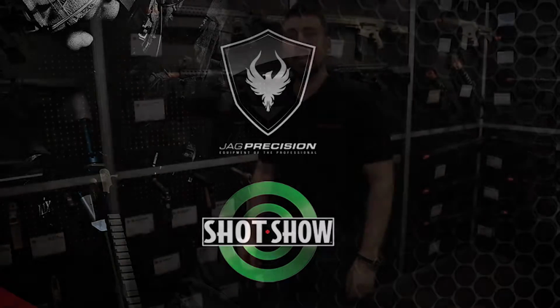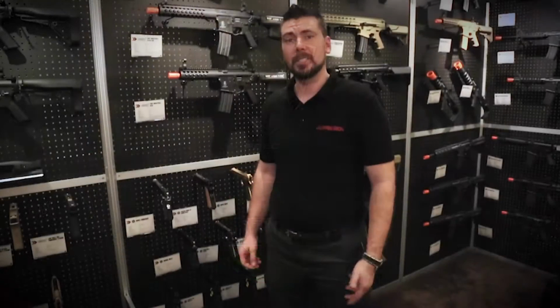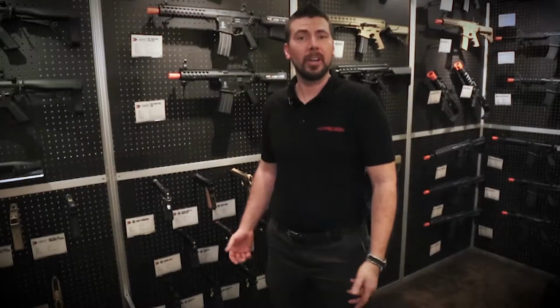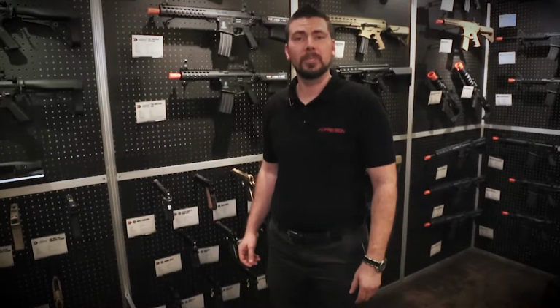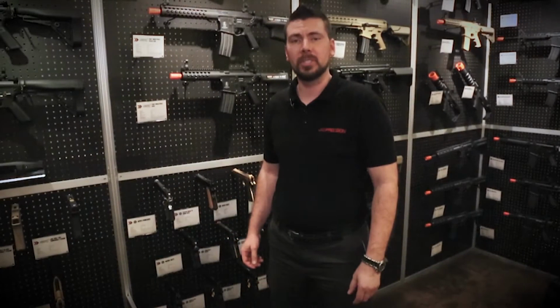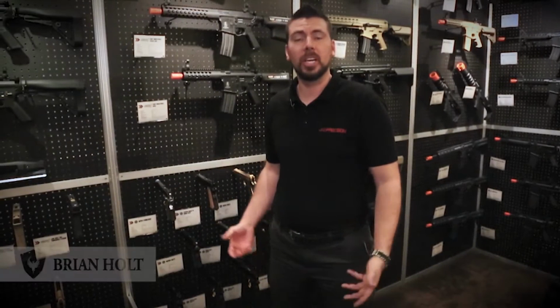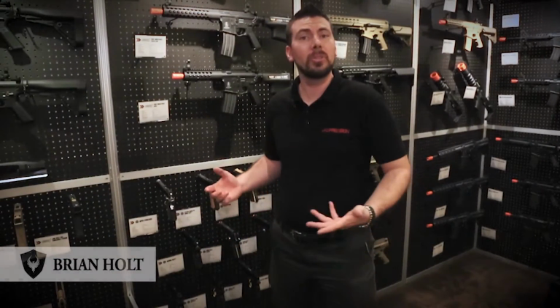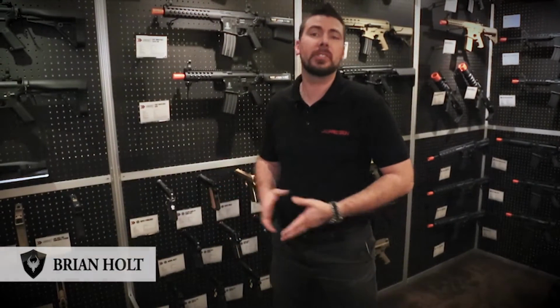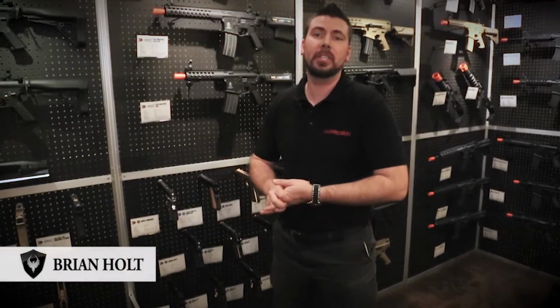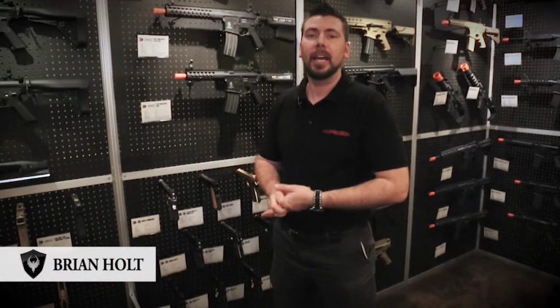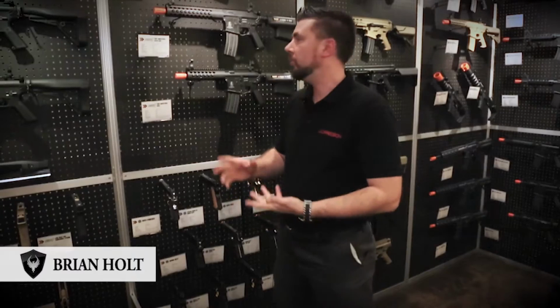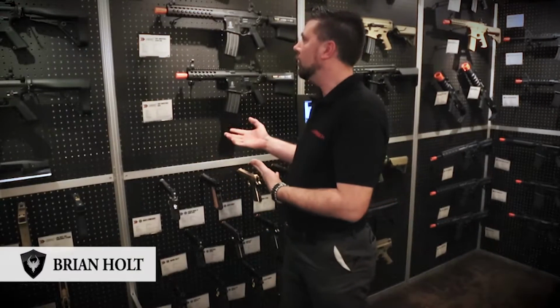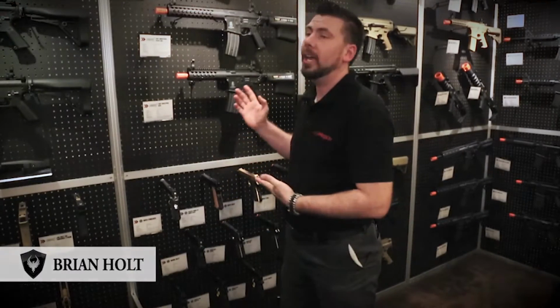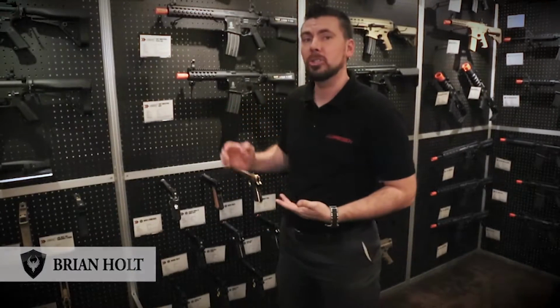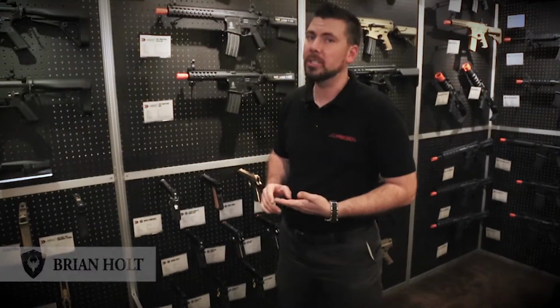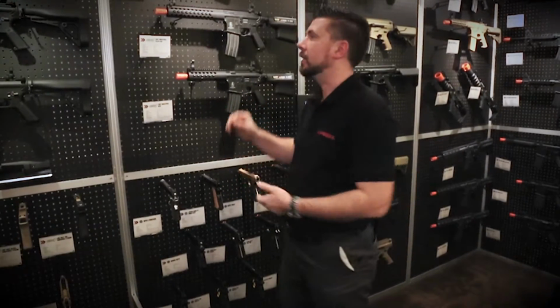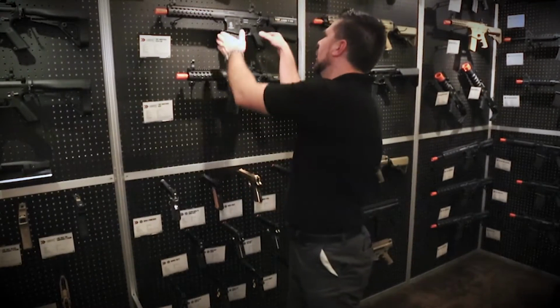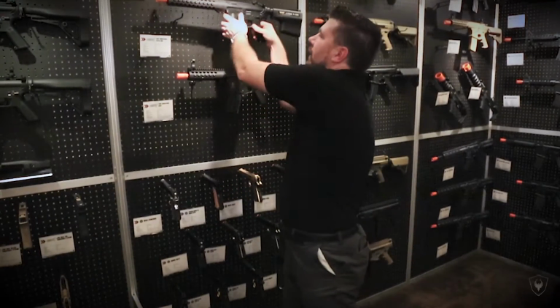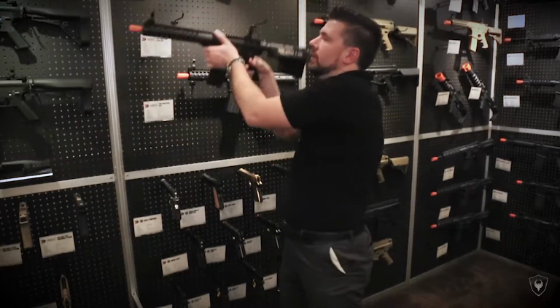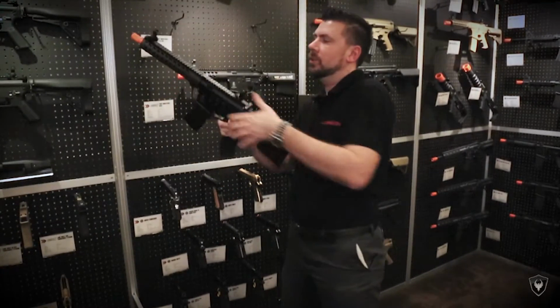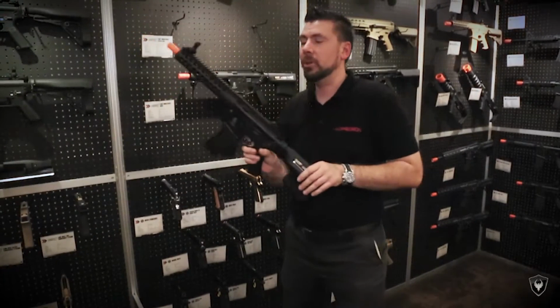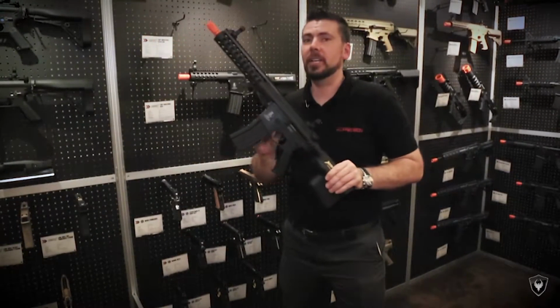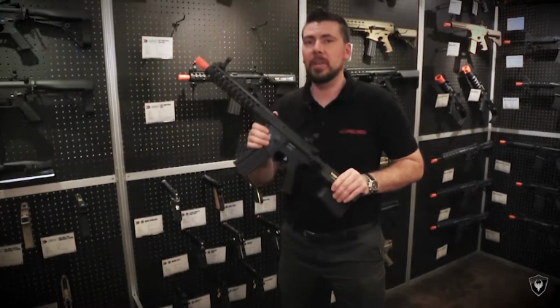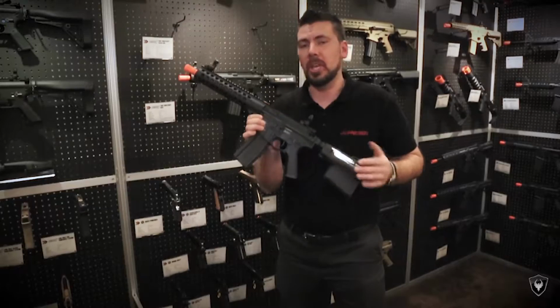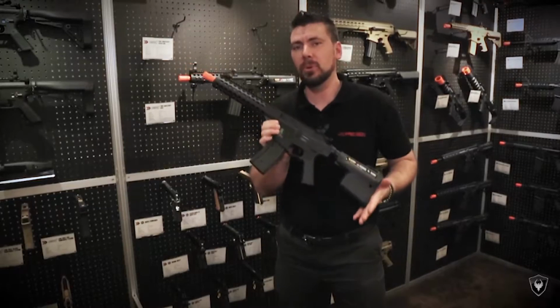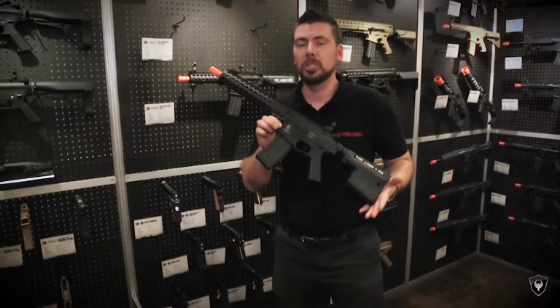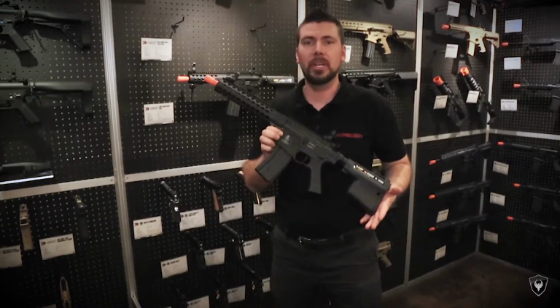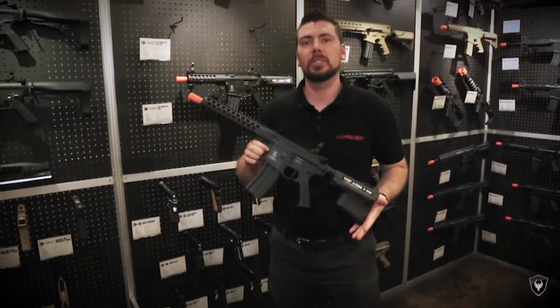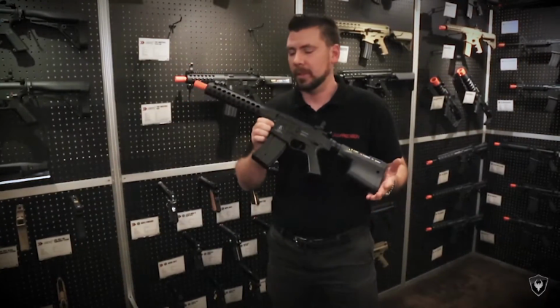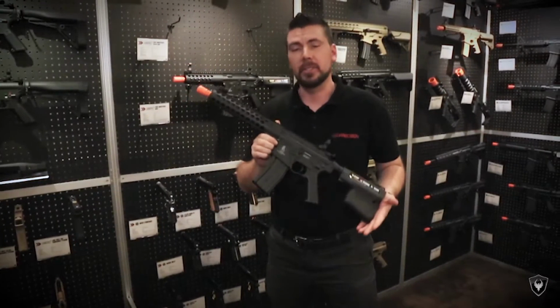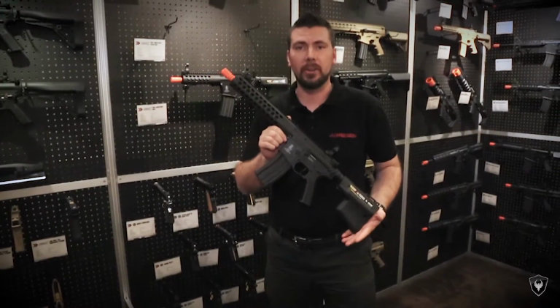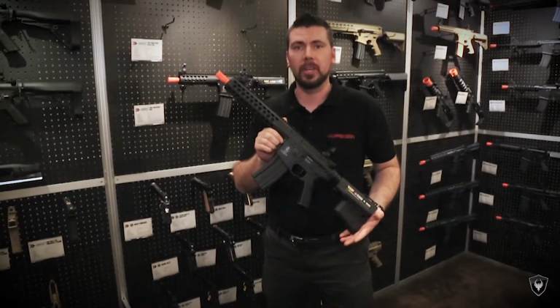Hey guys, Brian here from JAG Precision at SHOT Show 2016, and I have the brand new Echo1 Troy TRX. The Troy TRX is basically a full Troy Industries licensed airsoft gun.